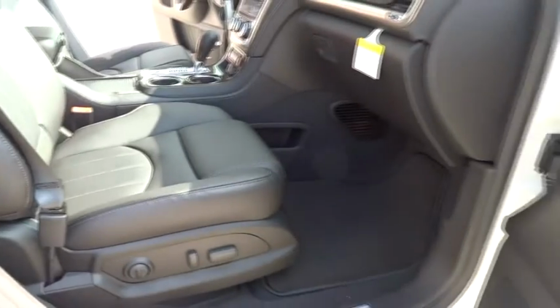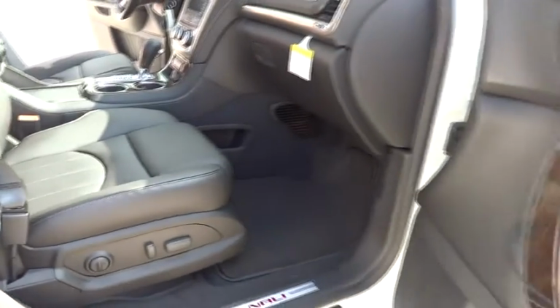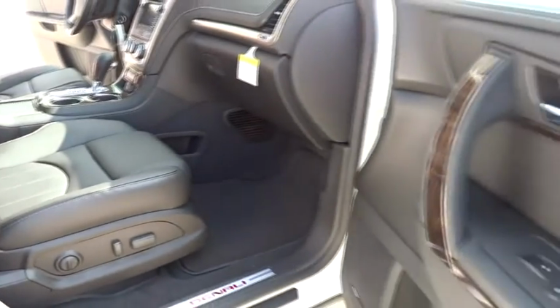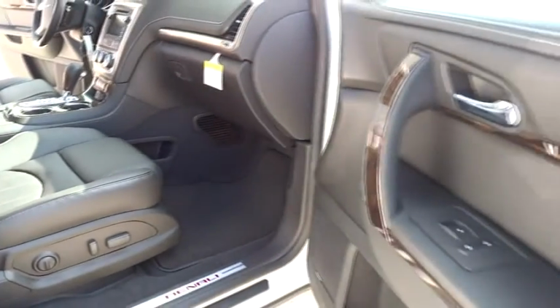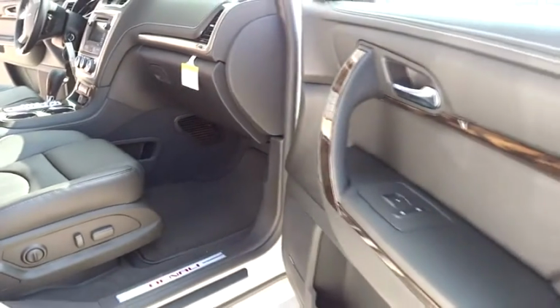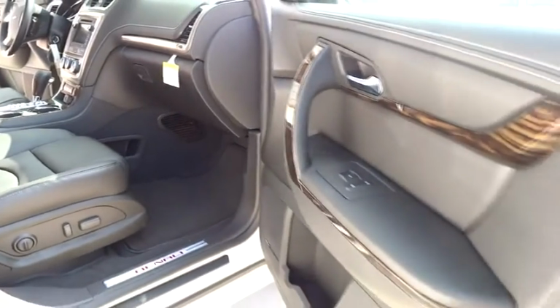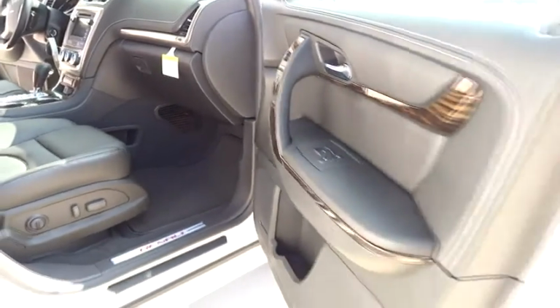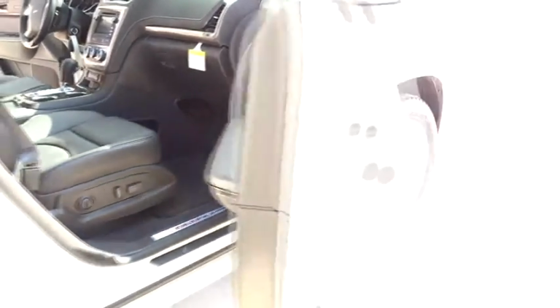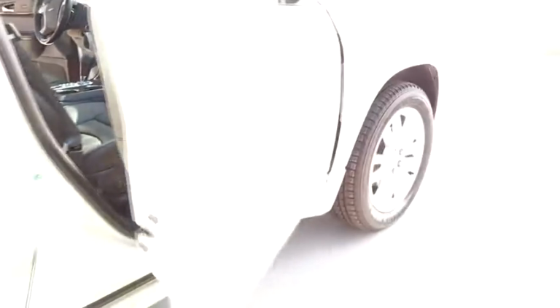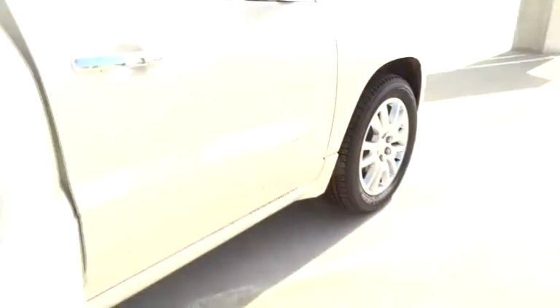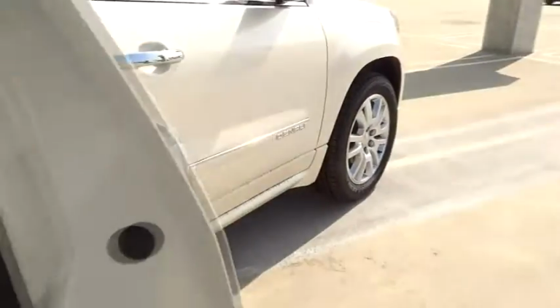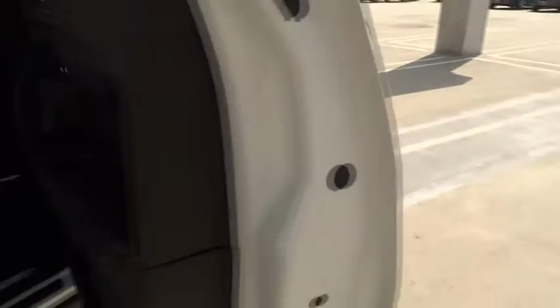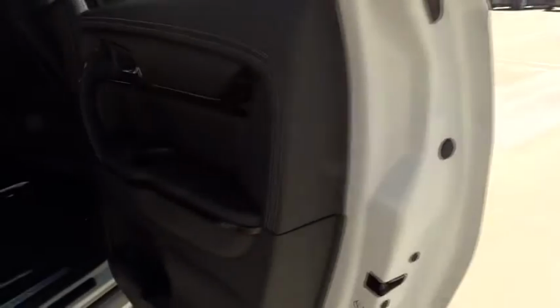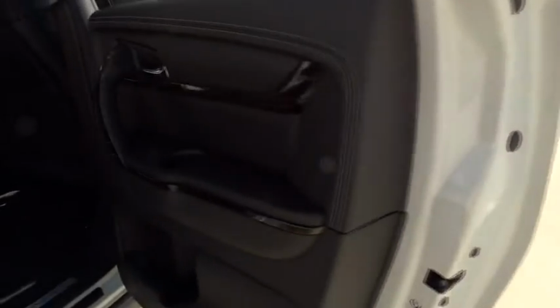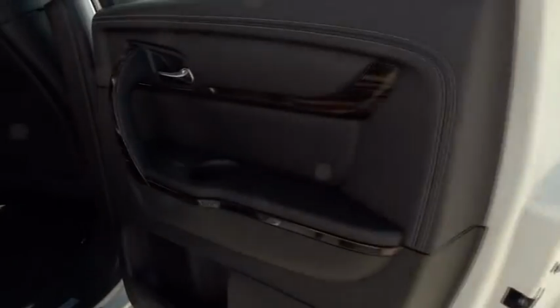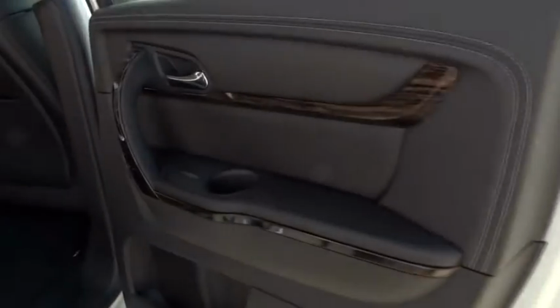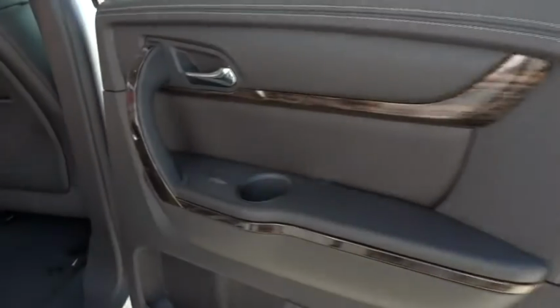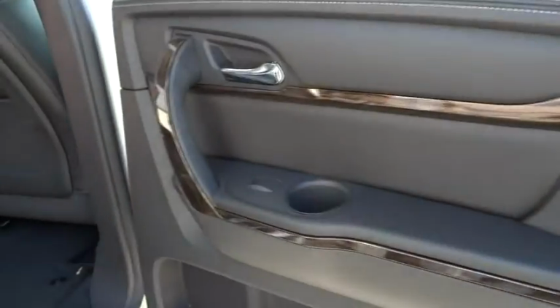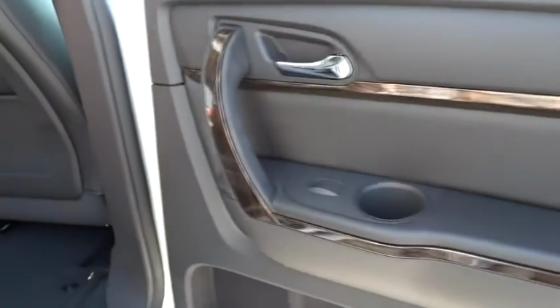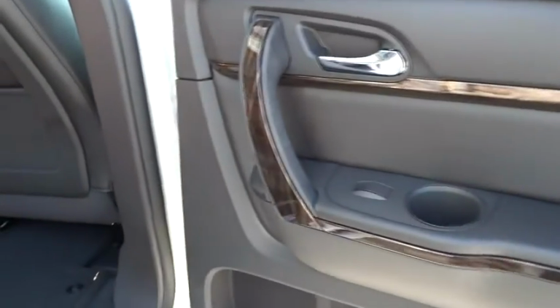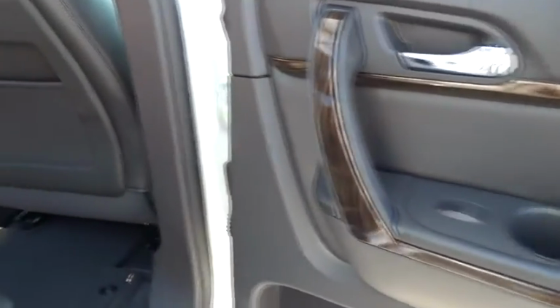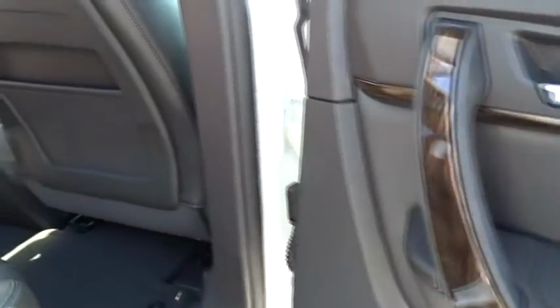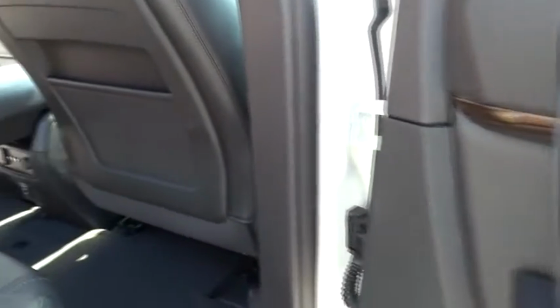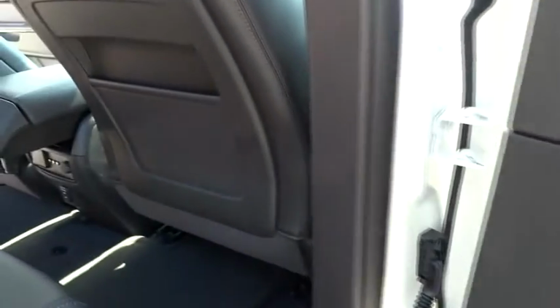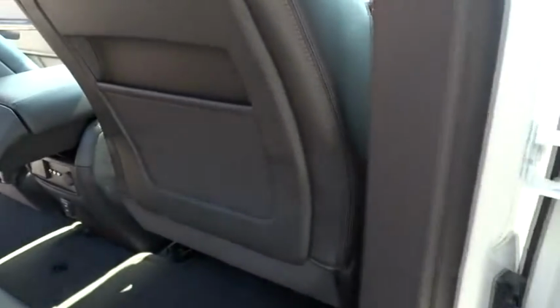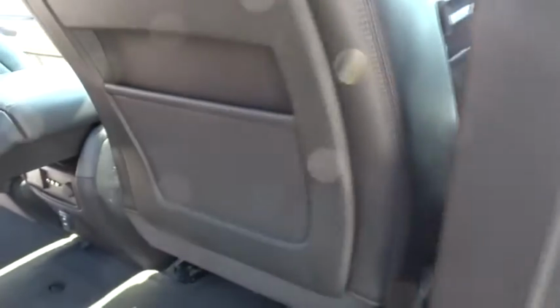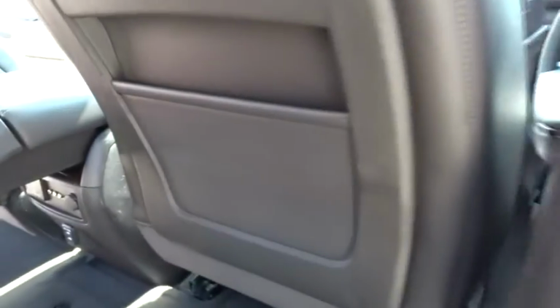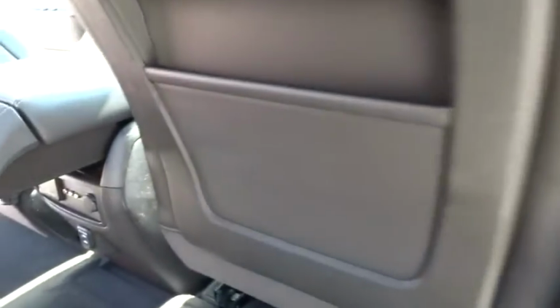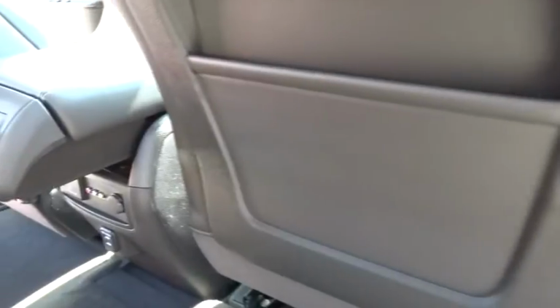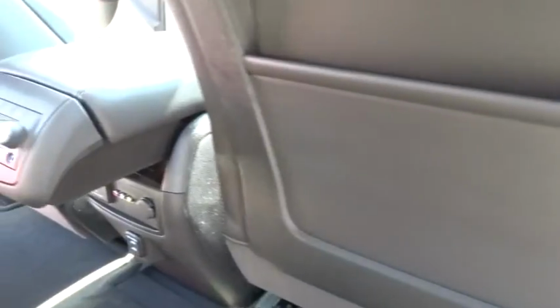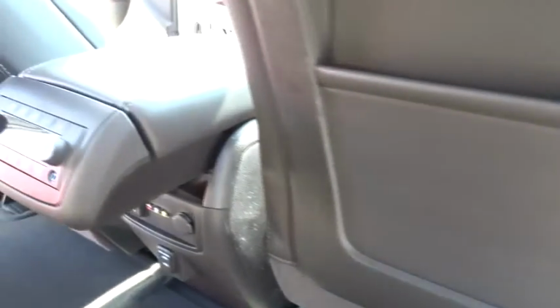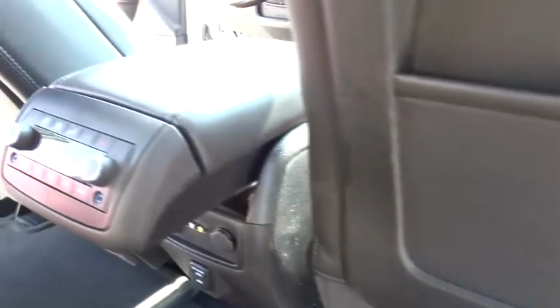Dual airbags, four-wheel ABS, power steering, air conditioning, front alloy wheels, remote vehicle start, cruise control electronic with set and resume speed.